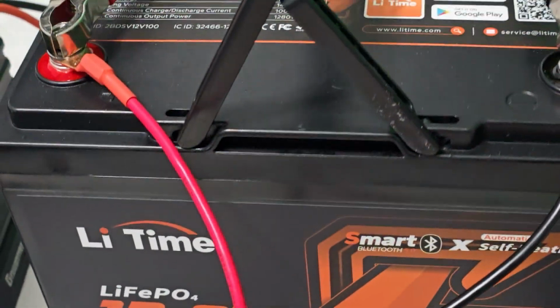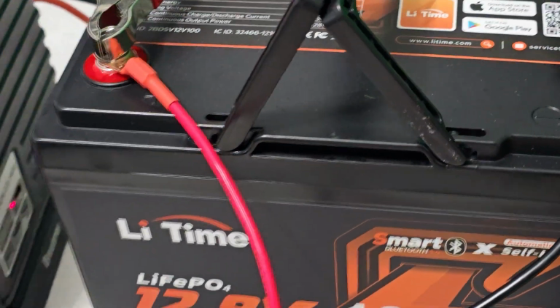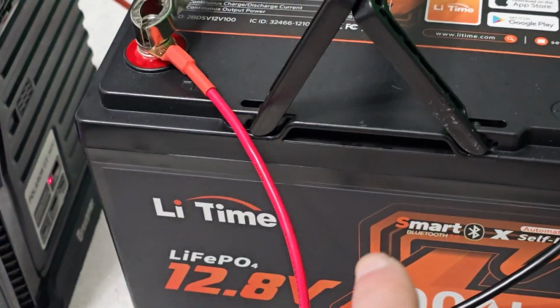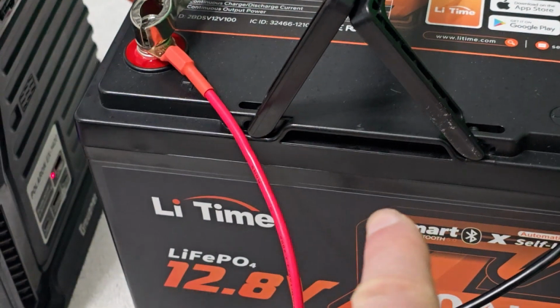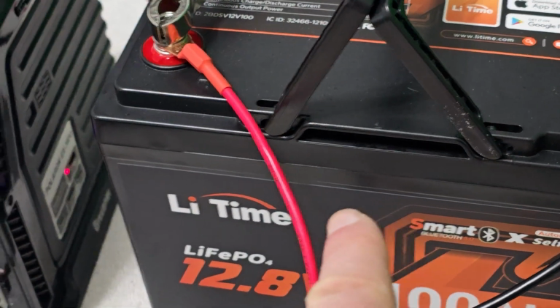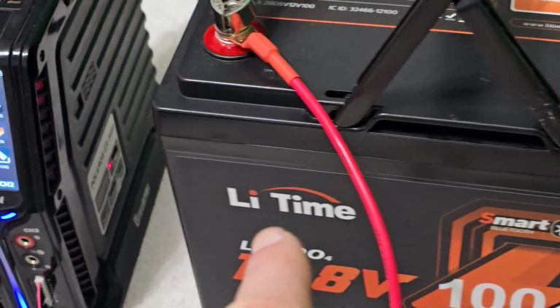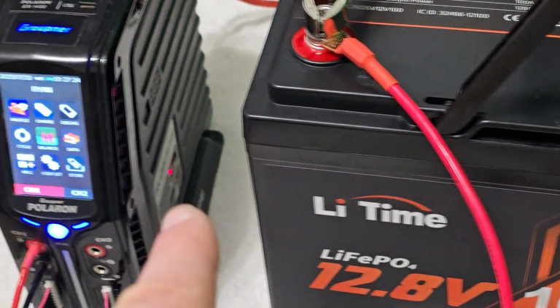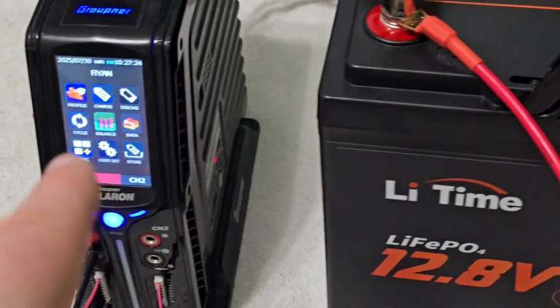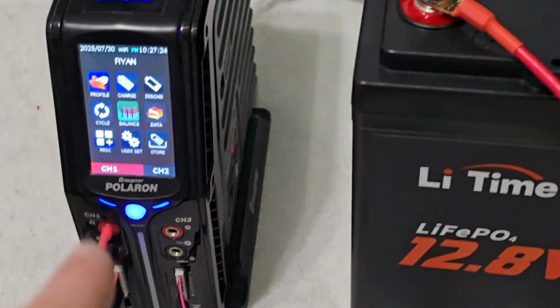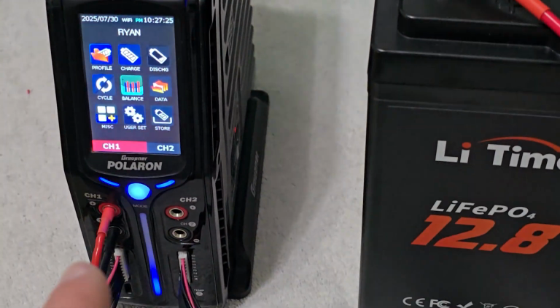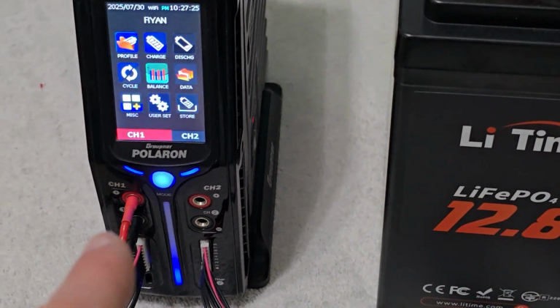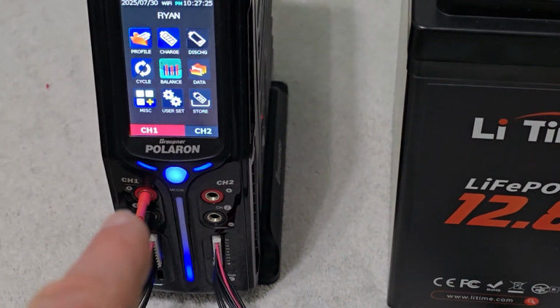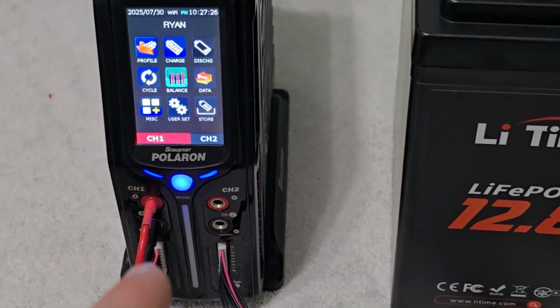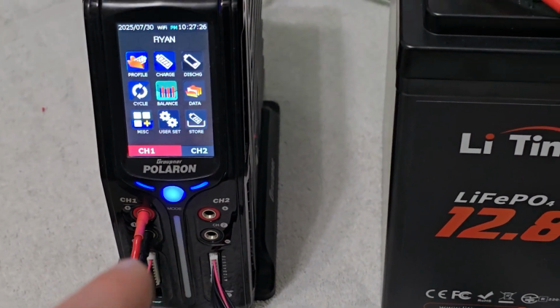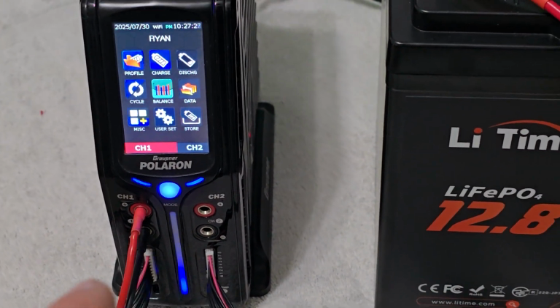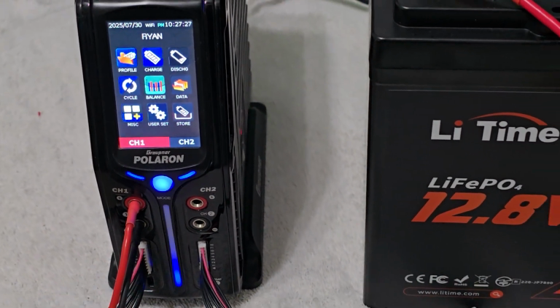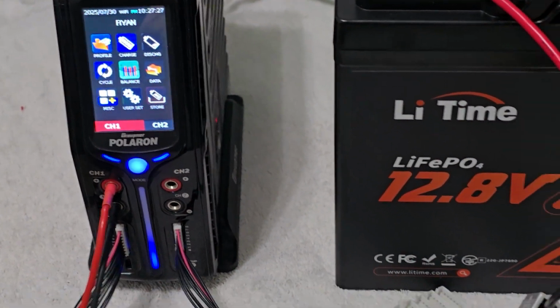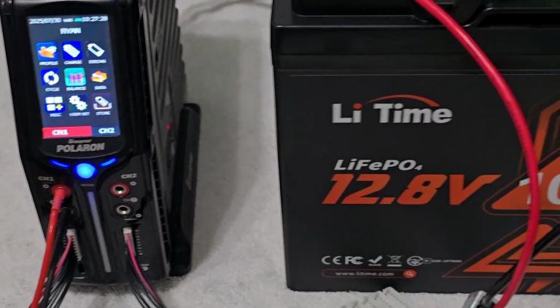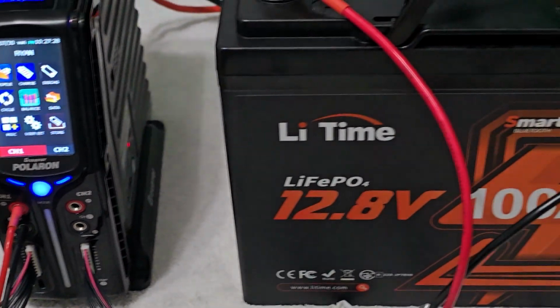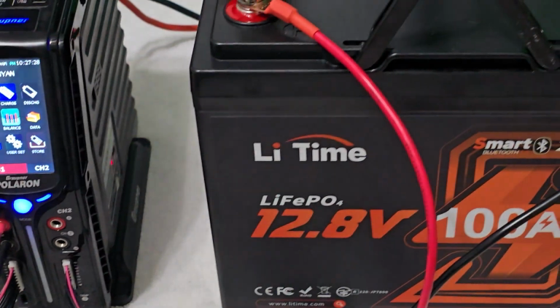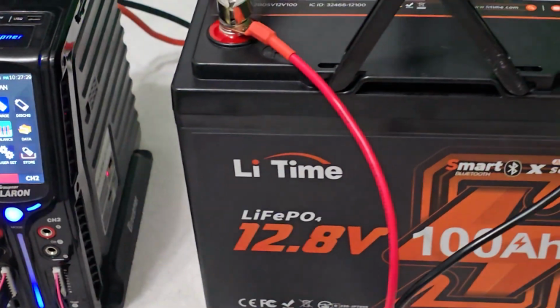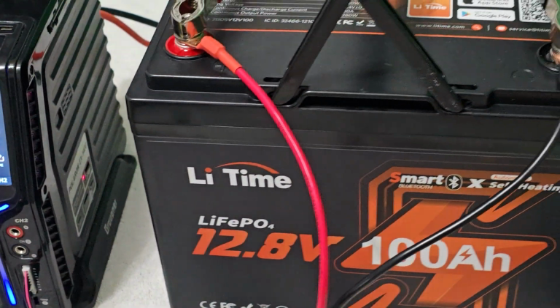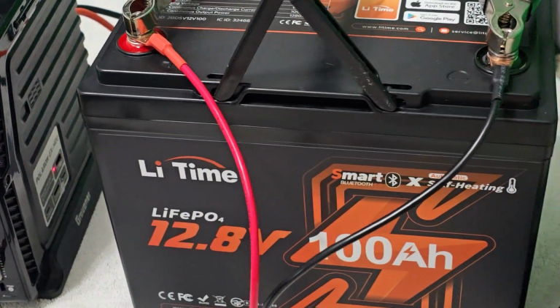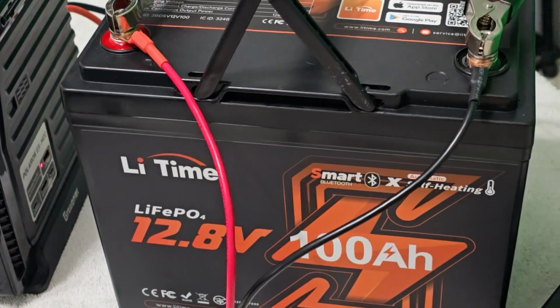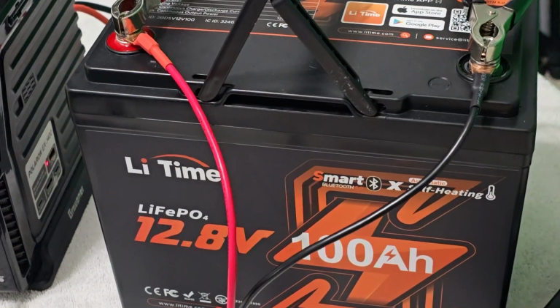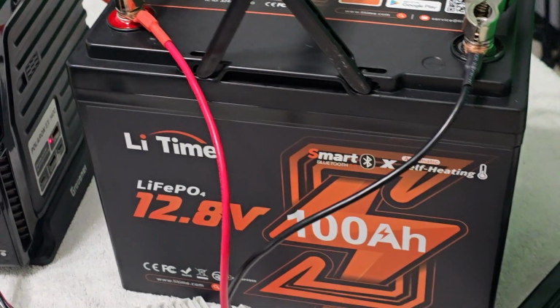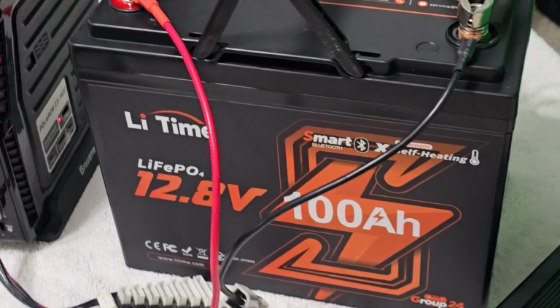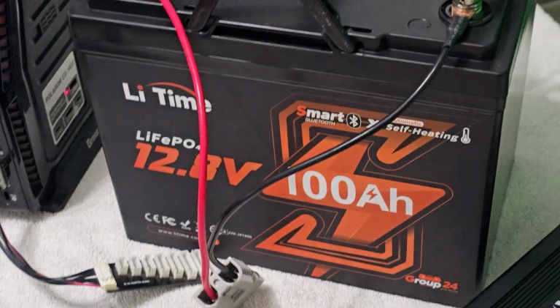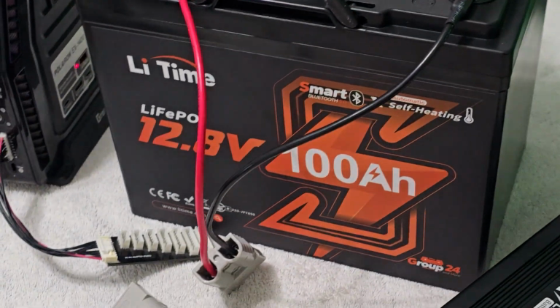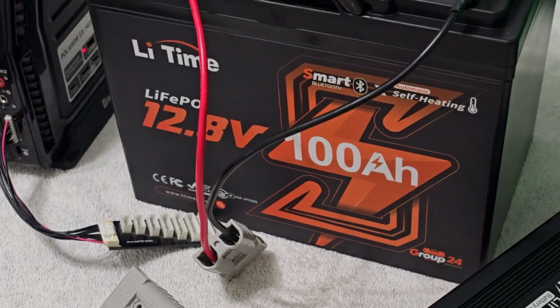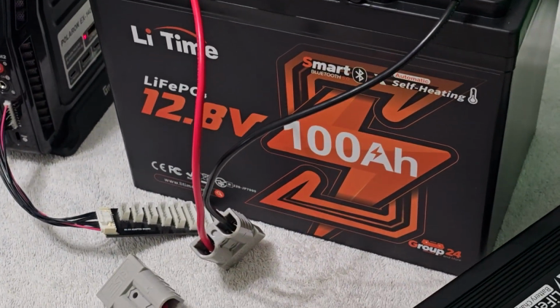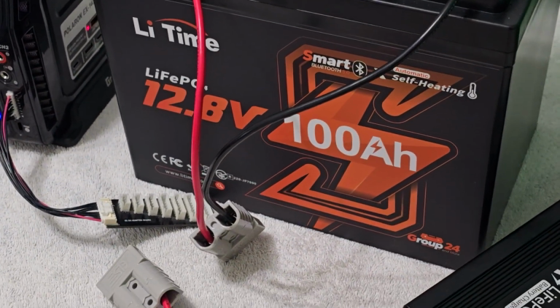This battery also charges our radio controlled charger so that we can charge RC batteries when we're out in the field, and that's a video I did not too long ago.